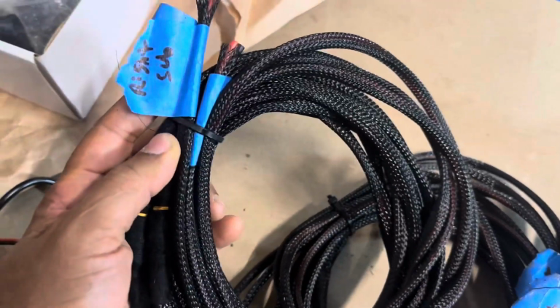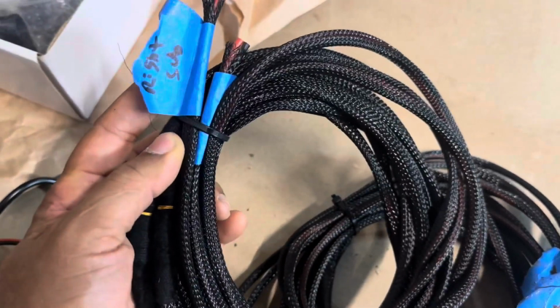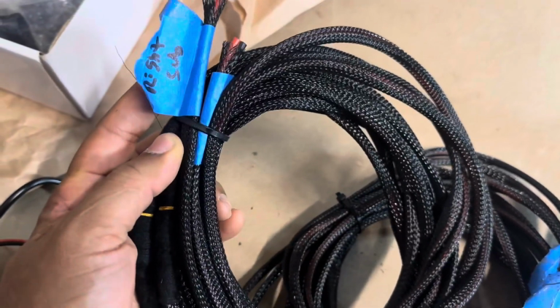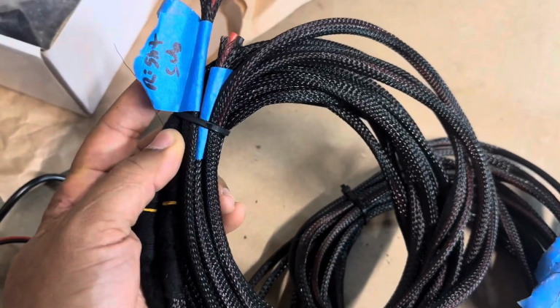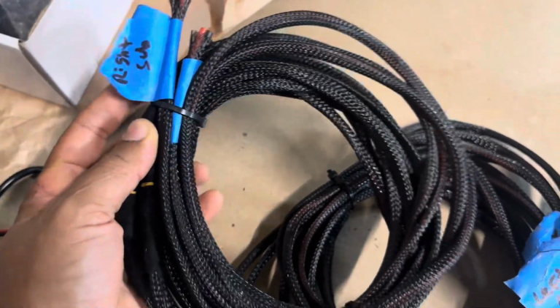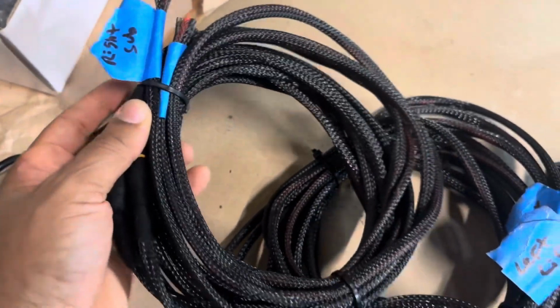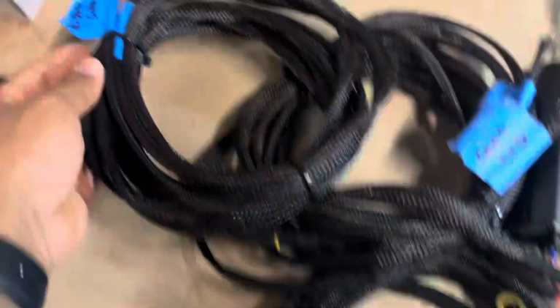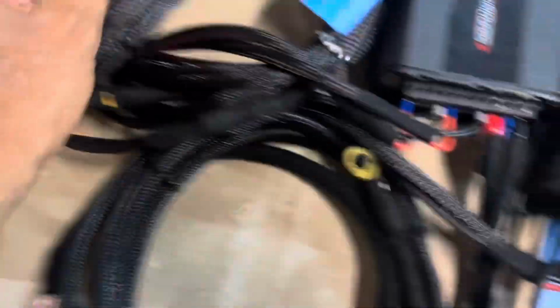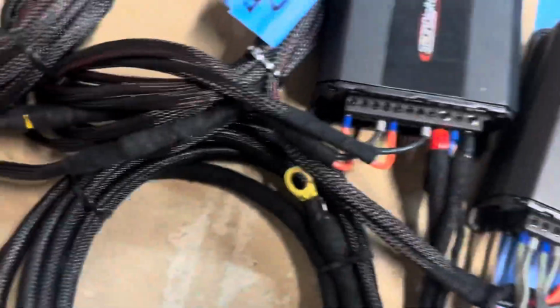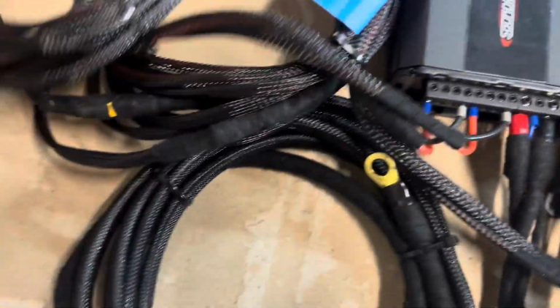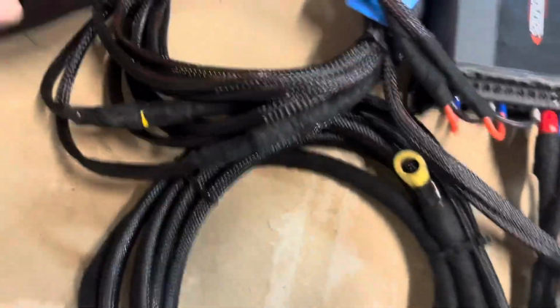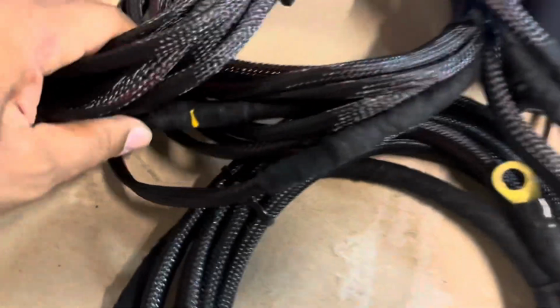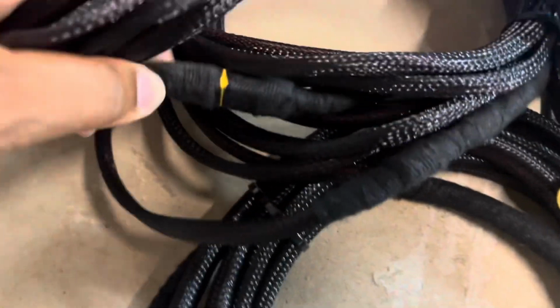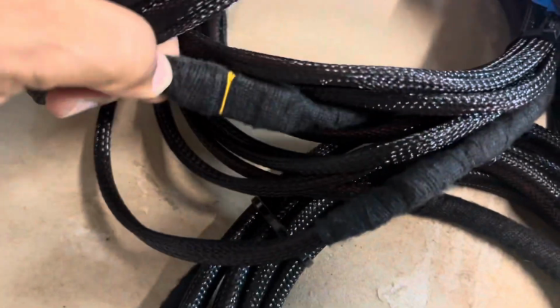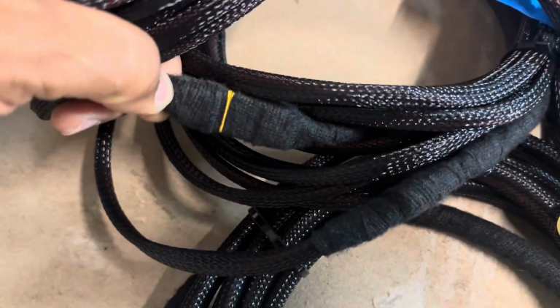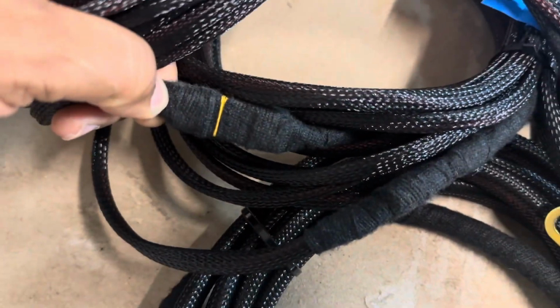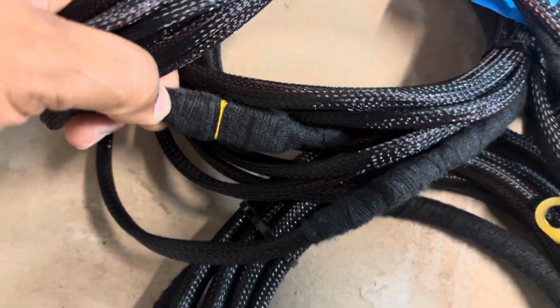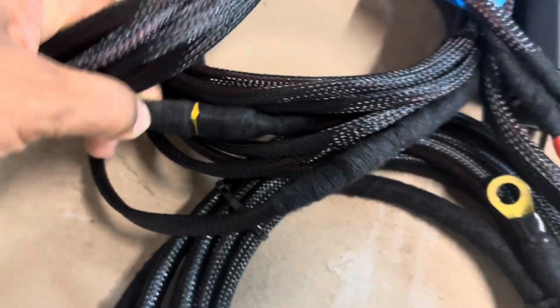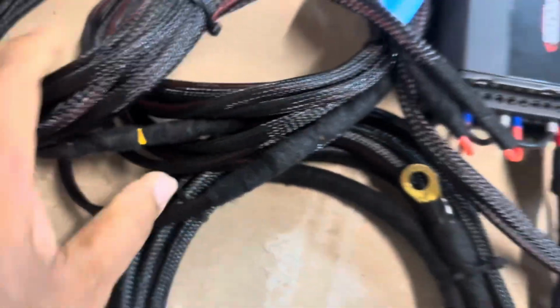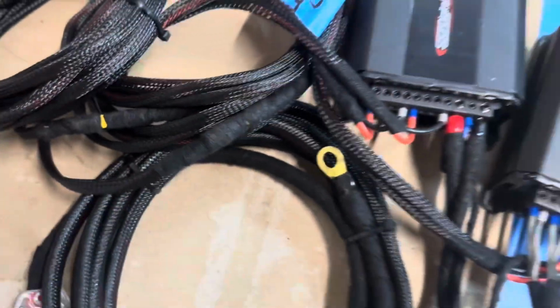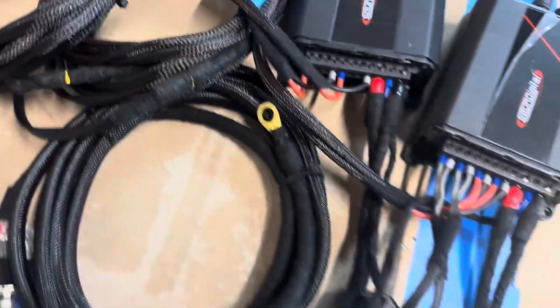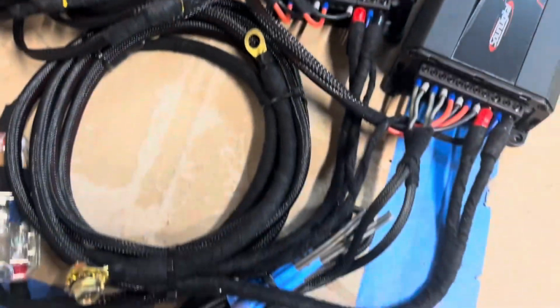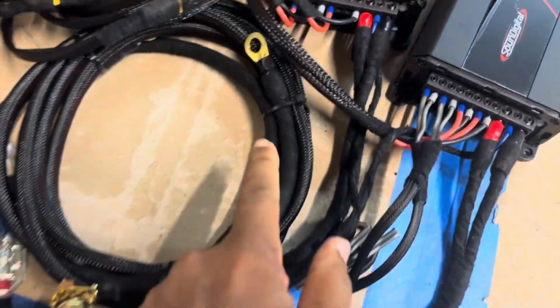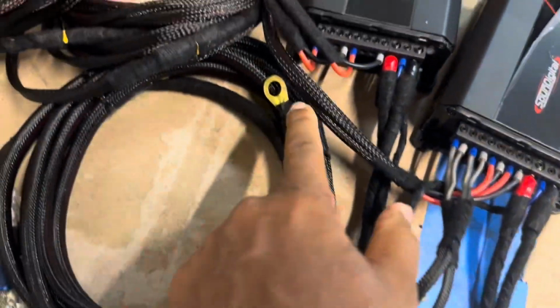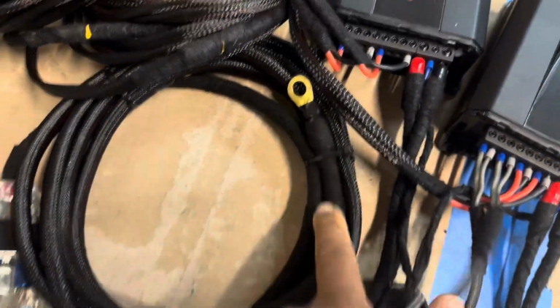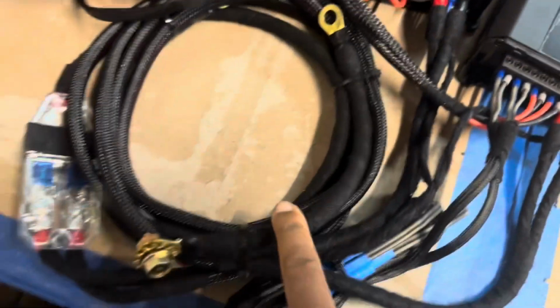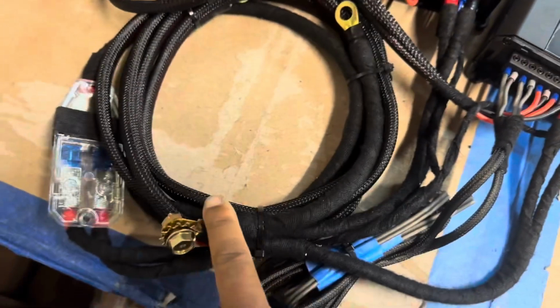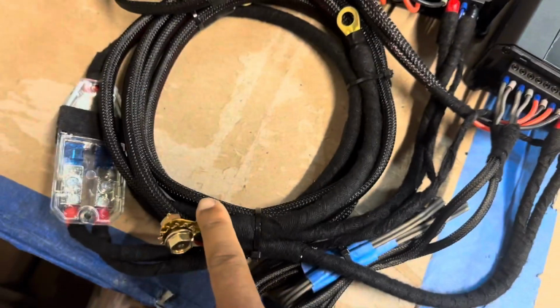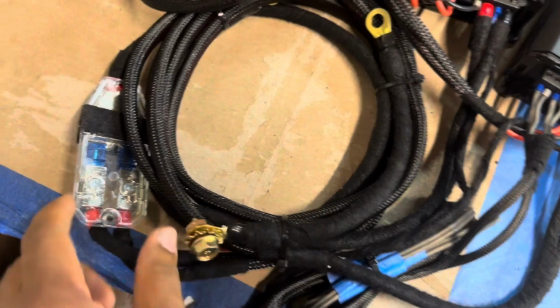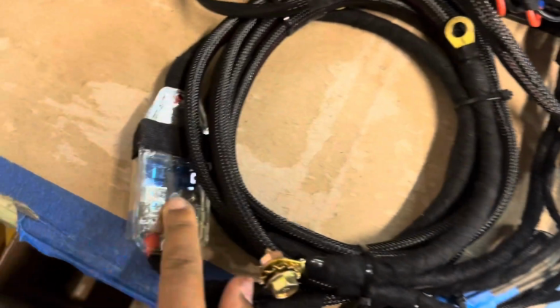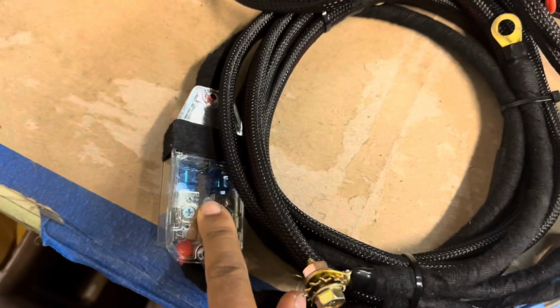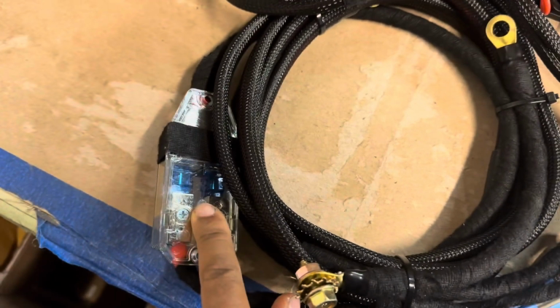Harness to the mid-bass driver, quick disconnects, upgraded ground wire, and fuse holder.